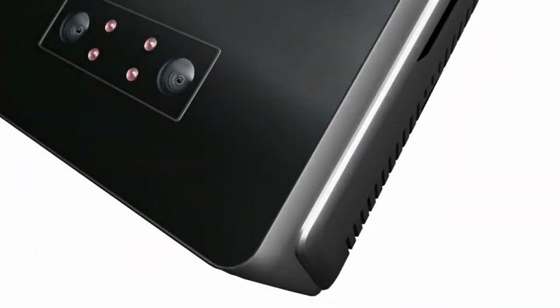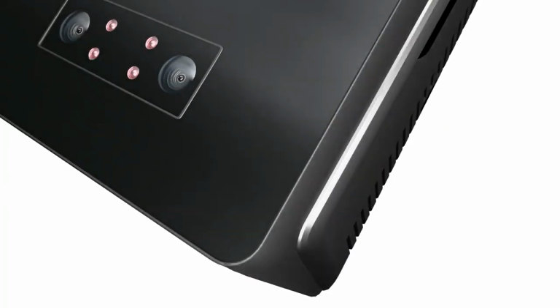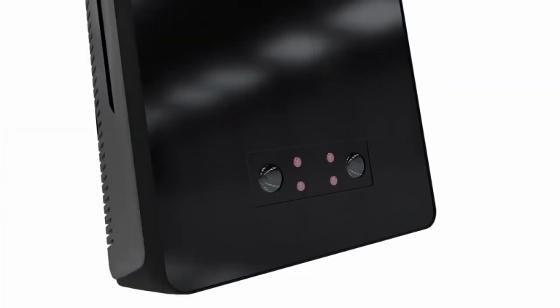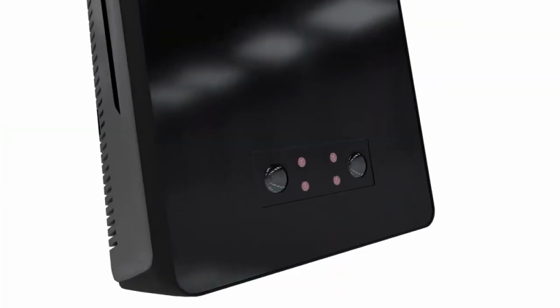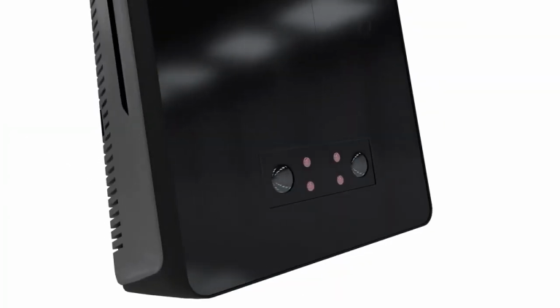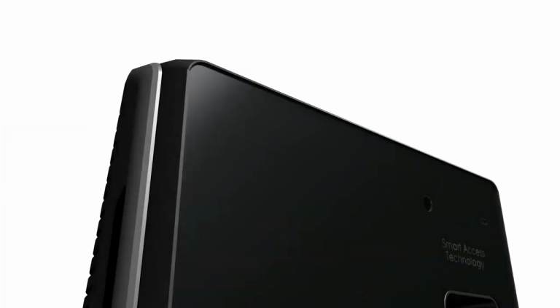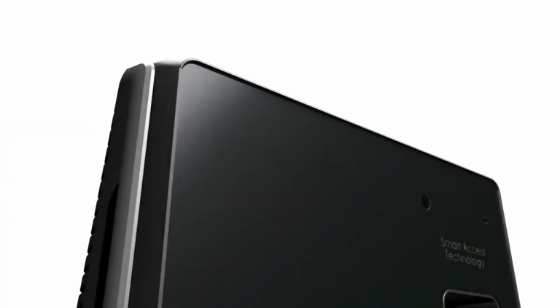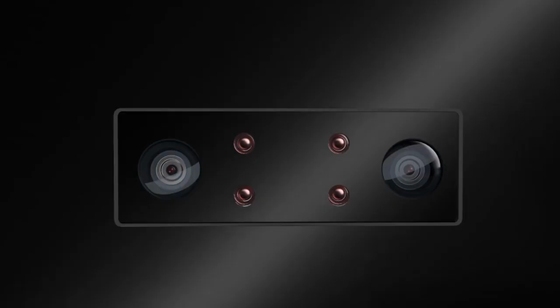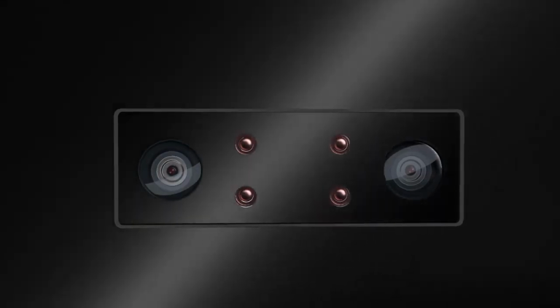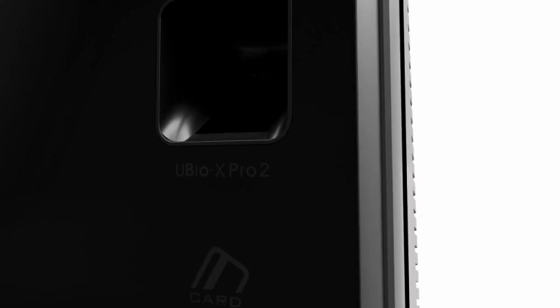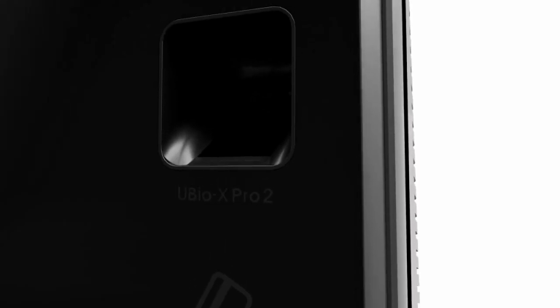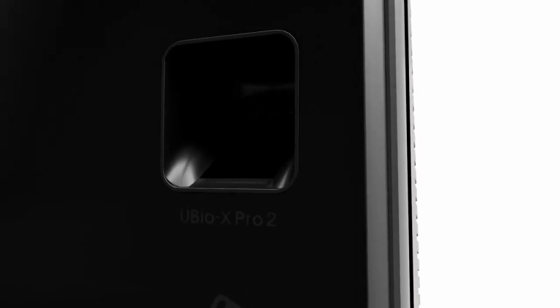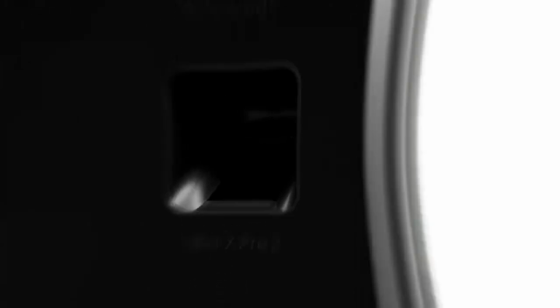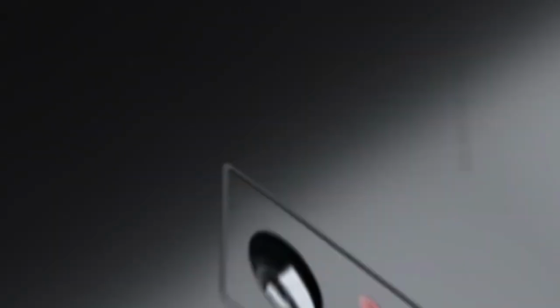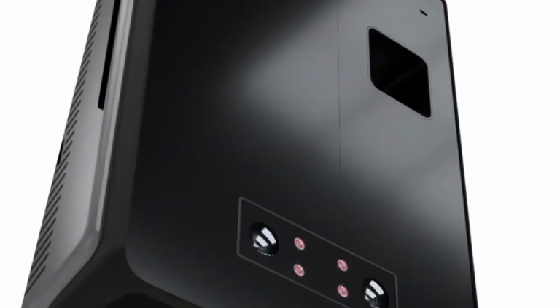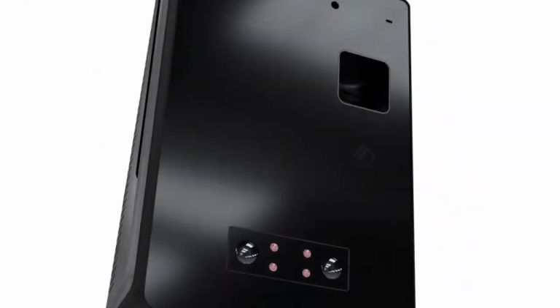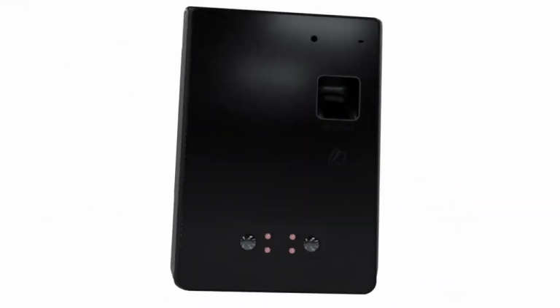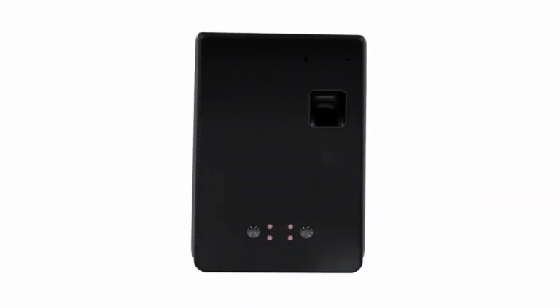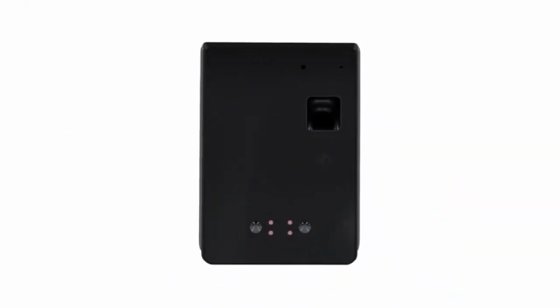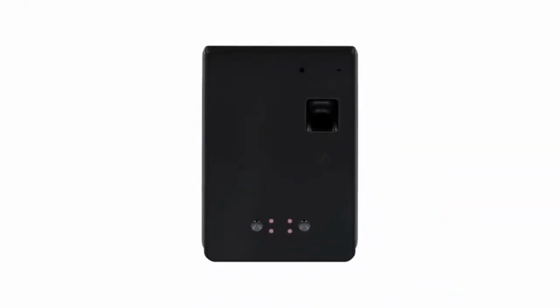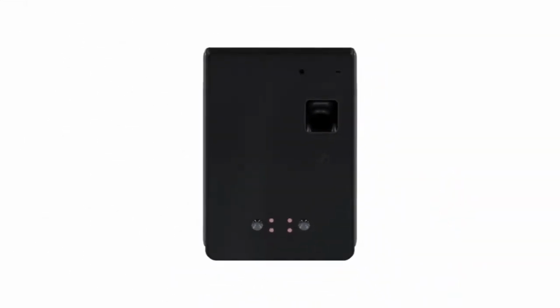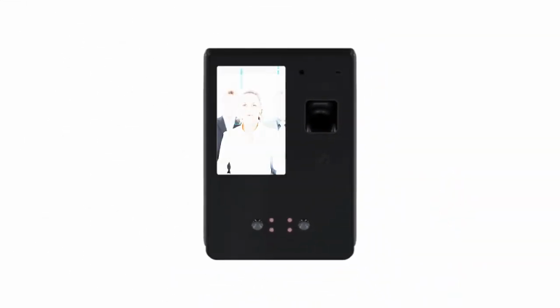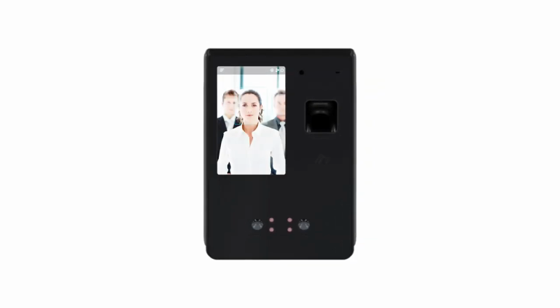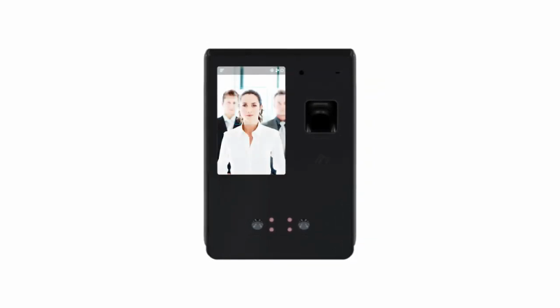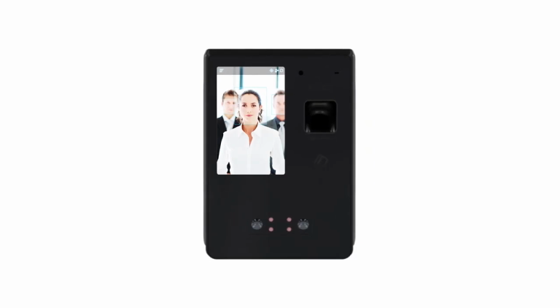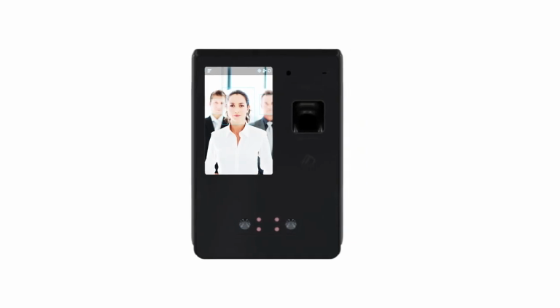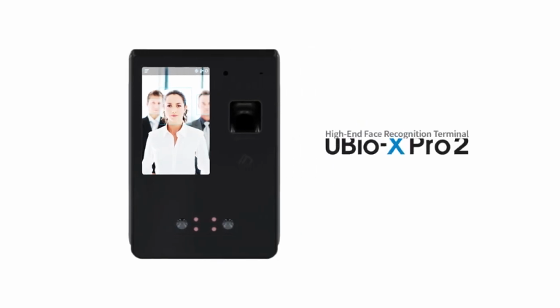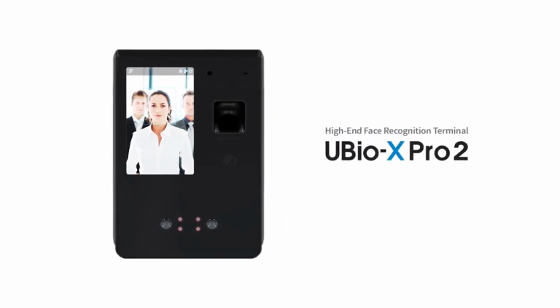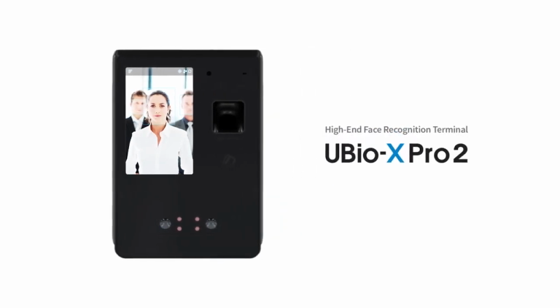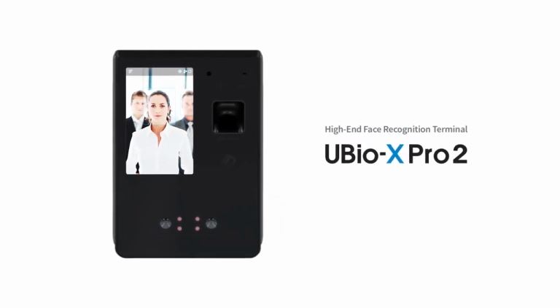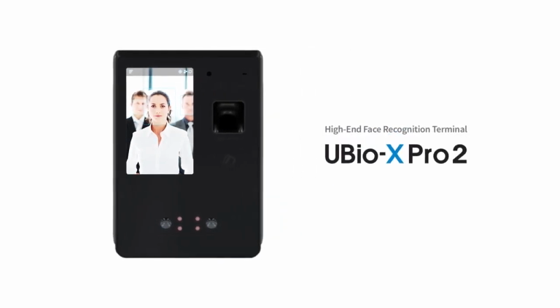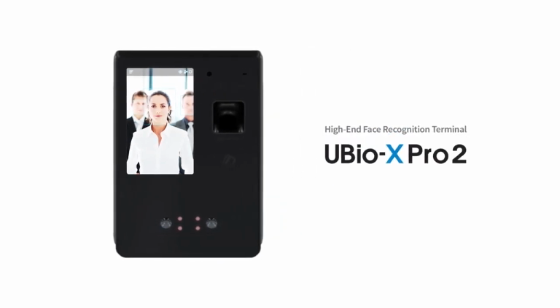Providing security and convenience, U-Bio X Pro 2. Now, innovation becomes your experience.